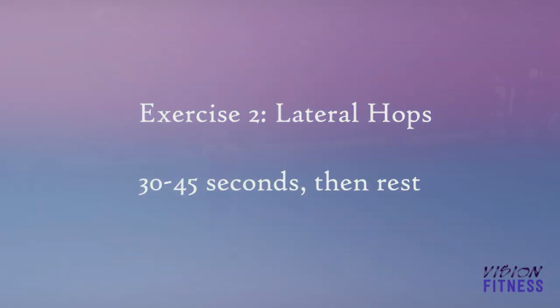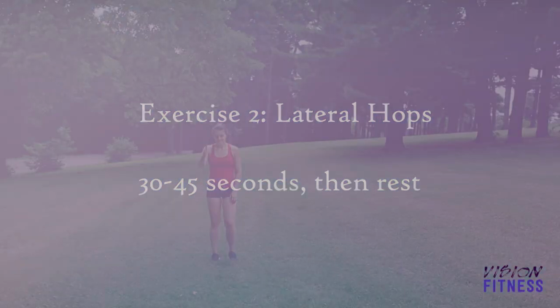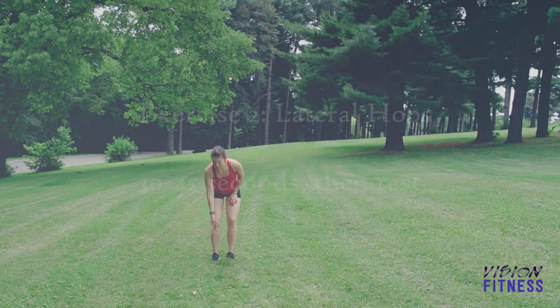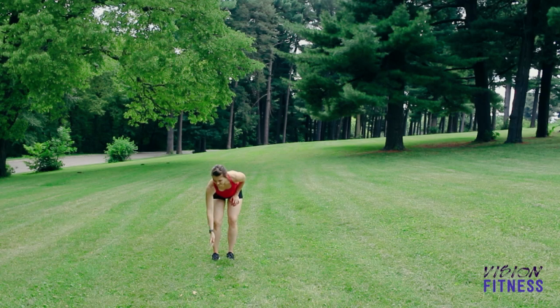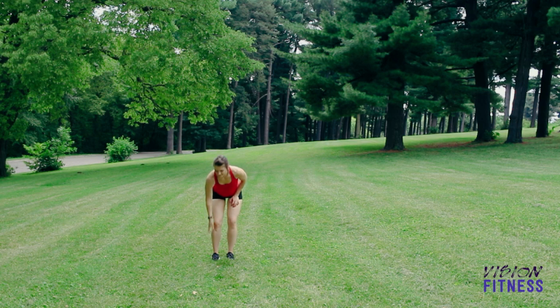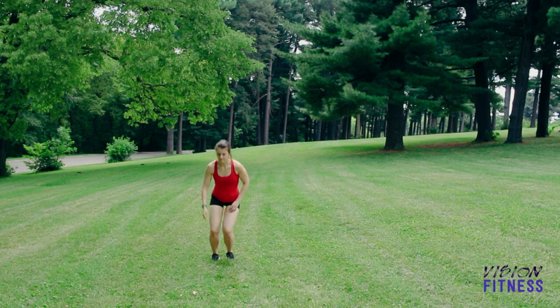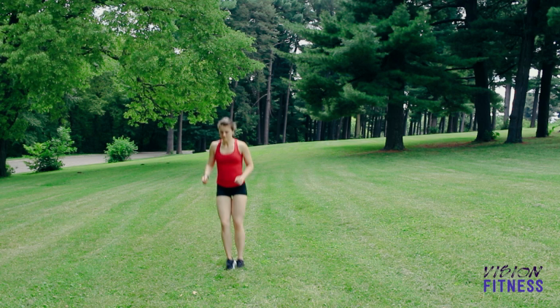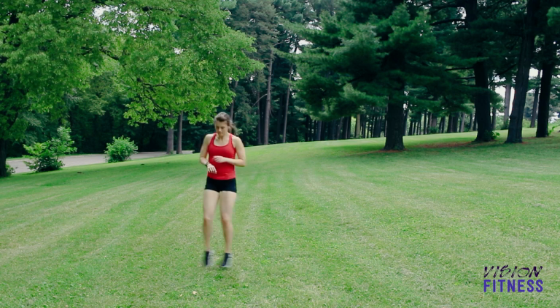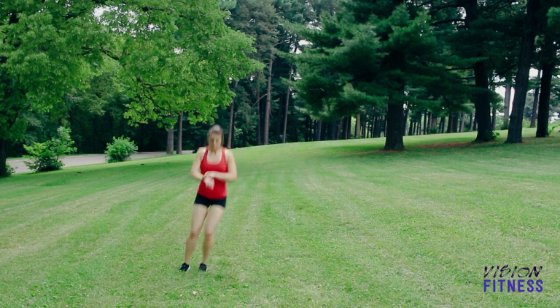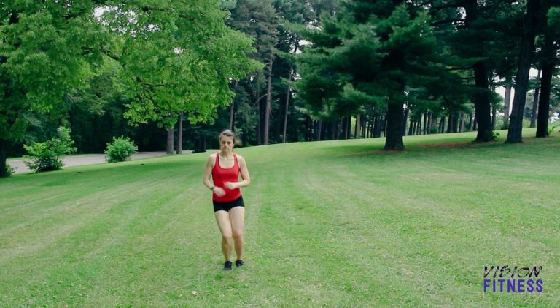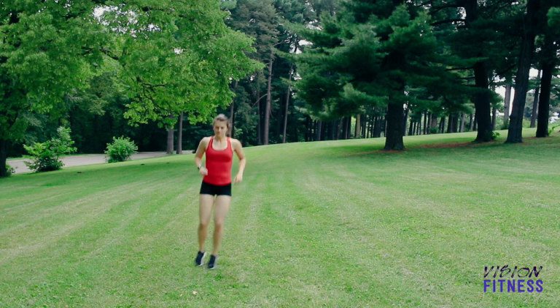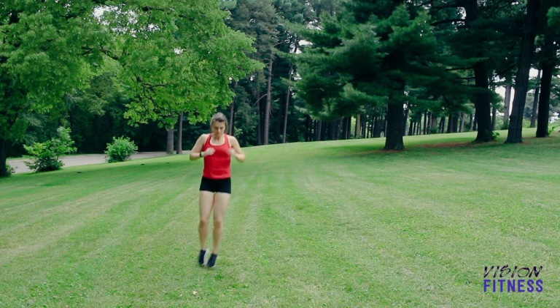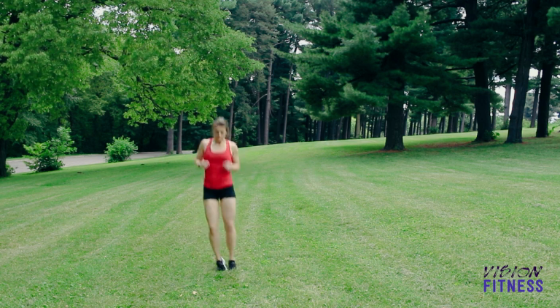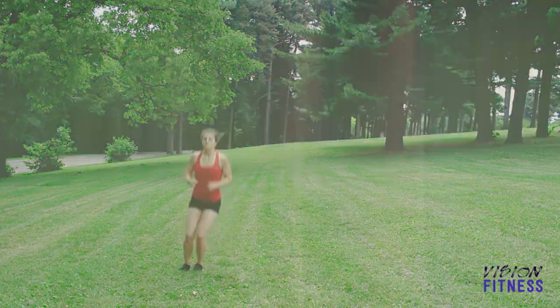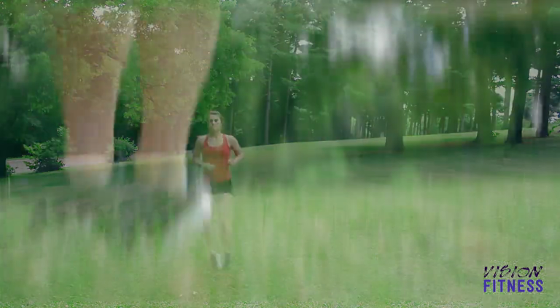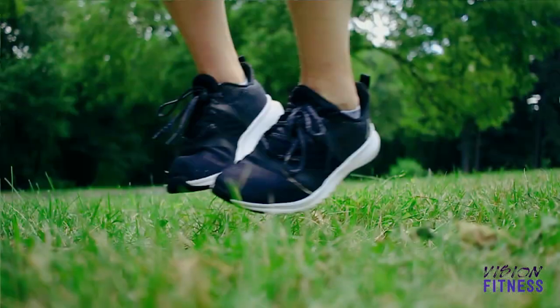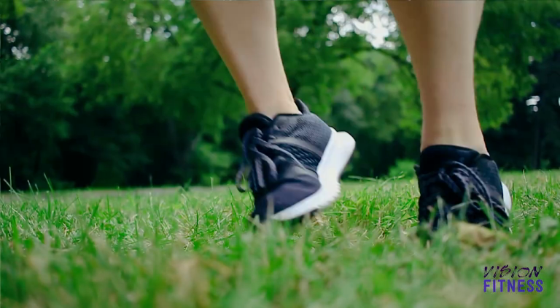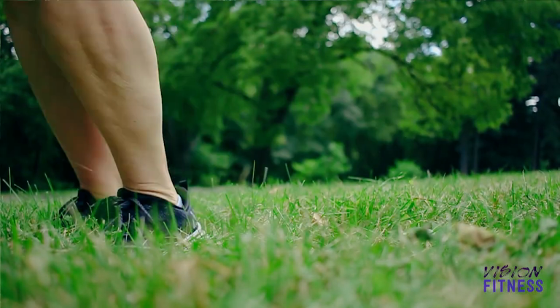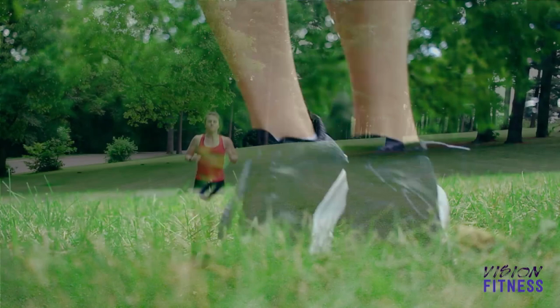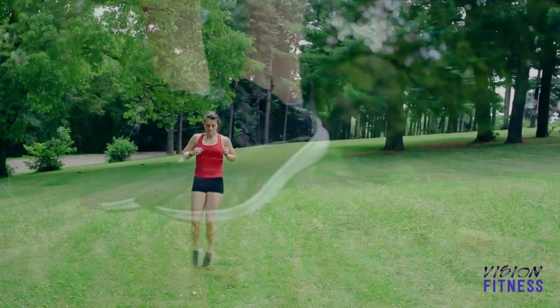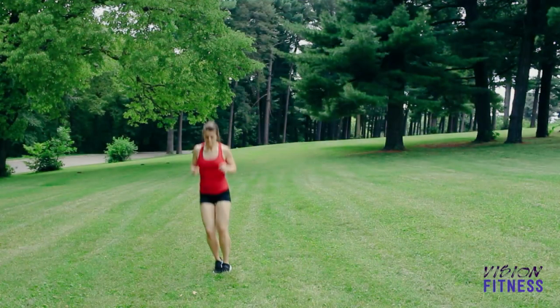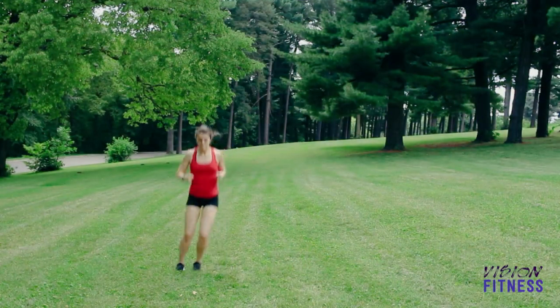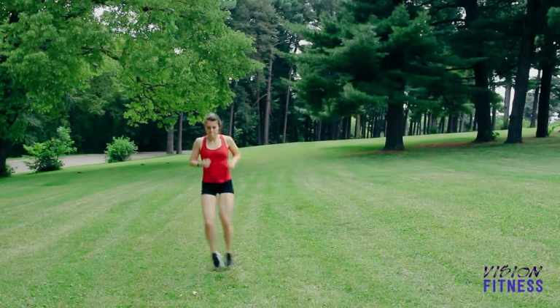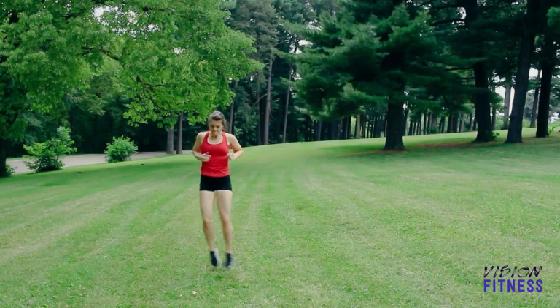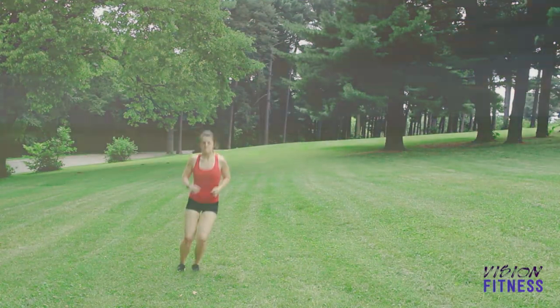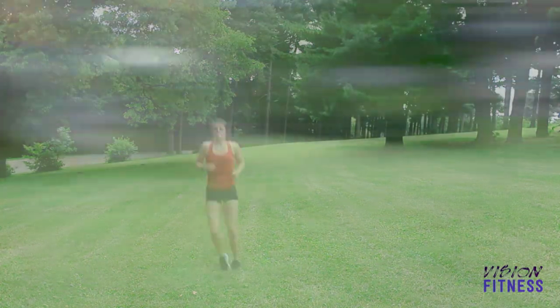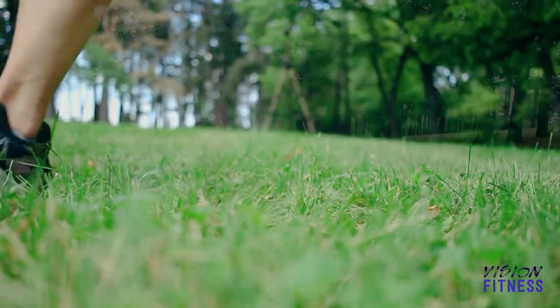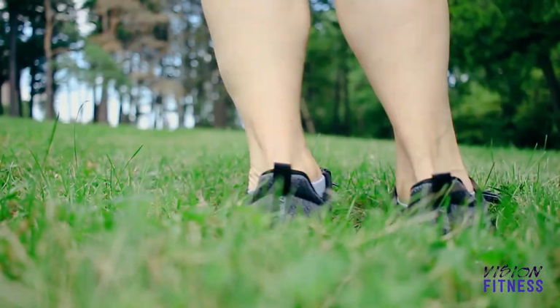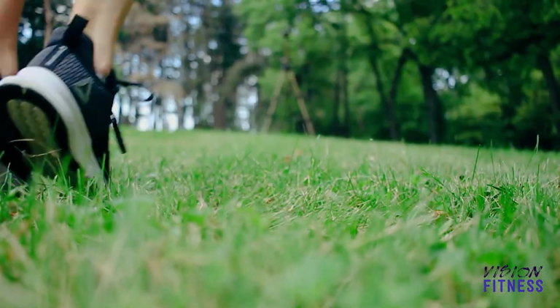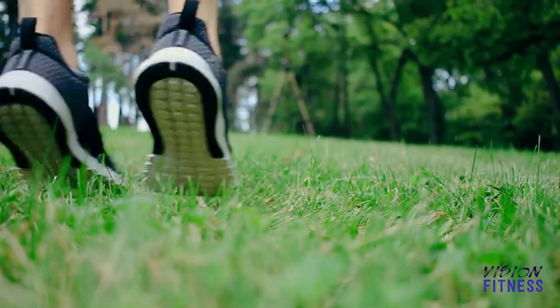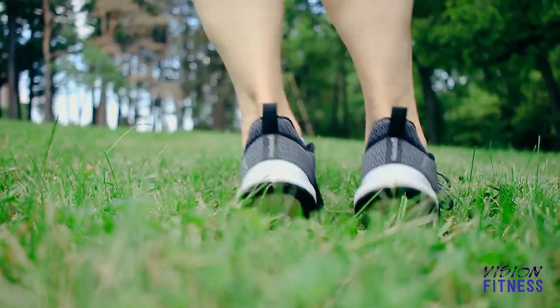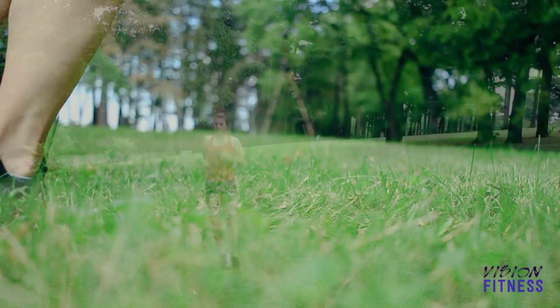Next is your lateral hop. For this one I like to have something to jump over. I just found a stick from the park and then I jump with my feet together, side to side over the stick.